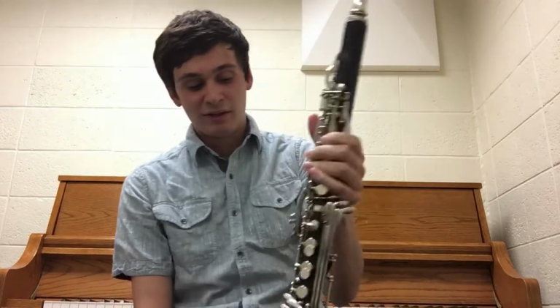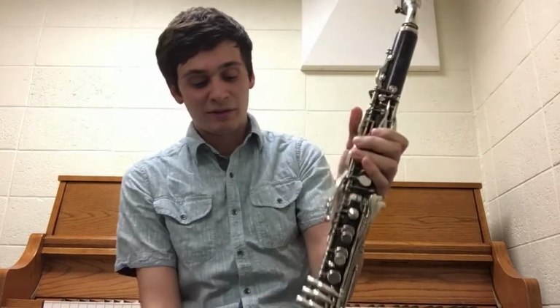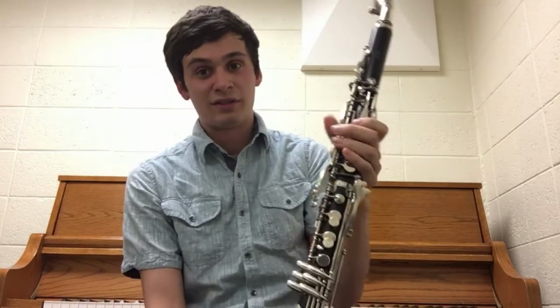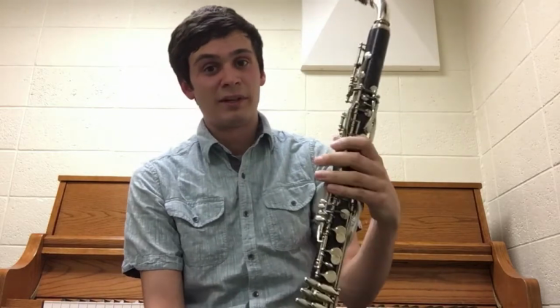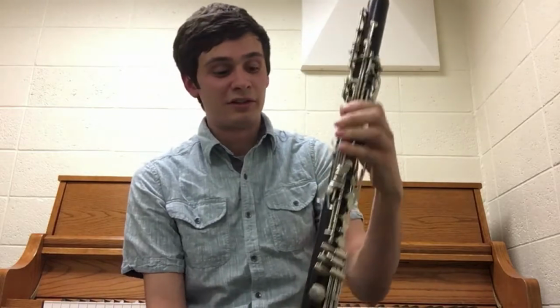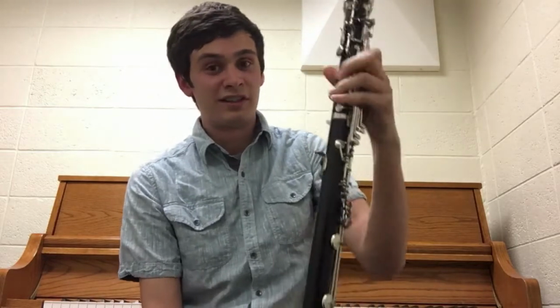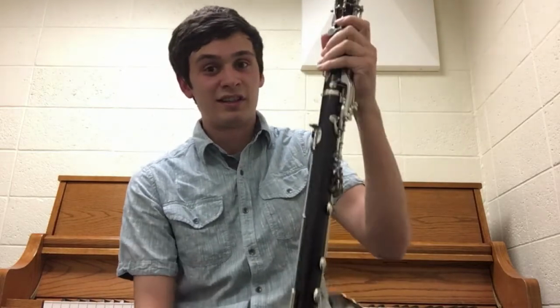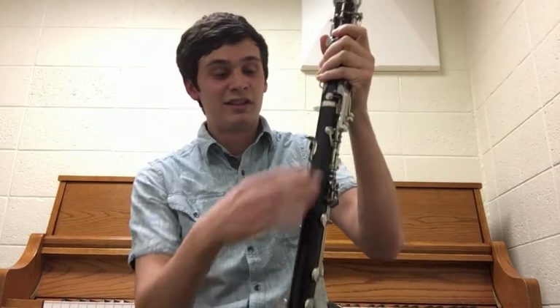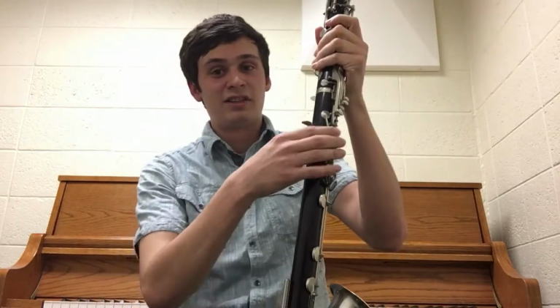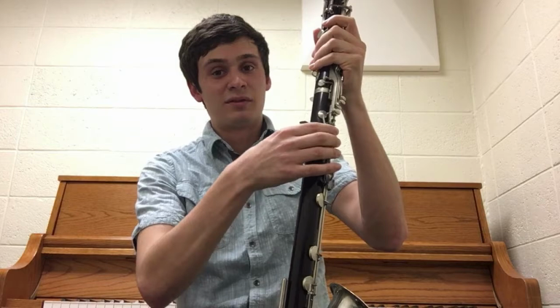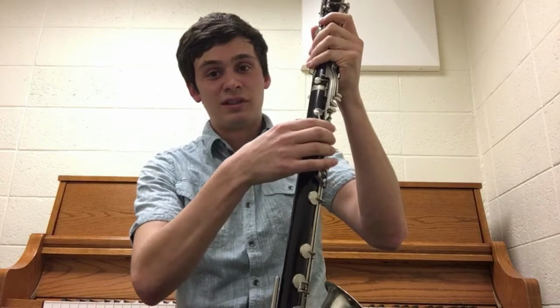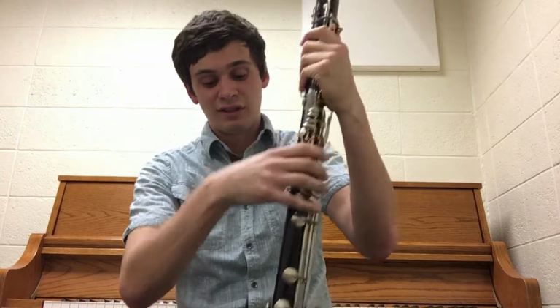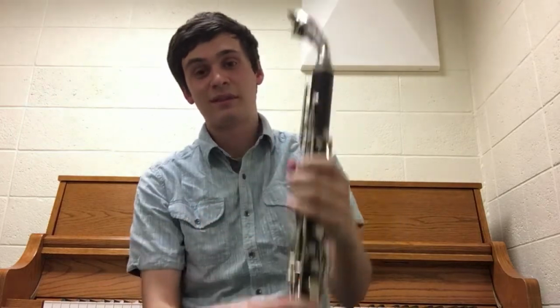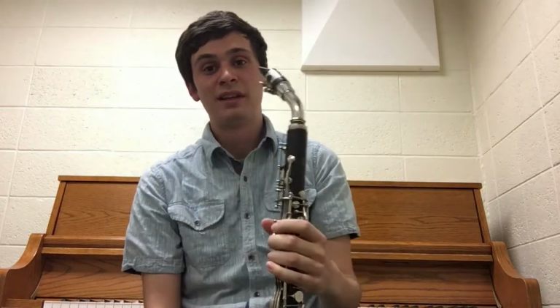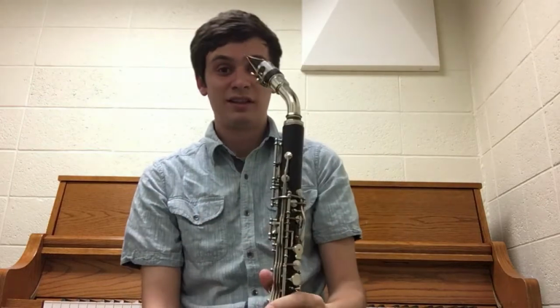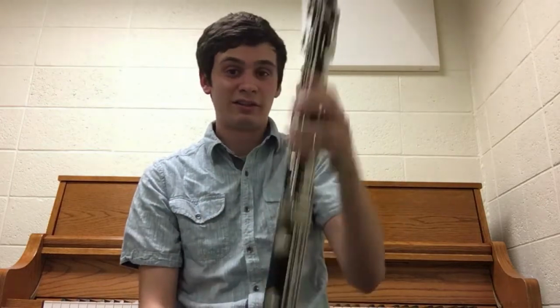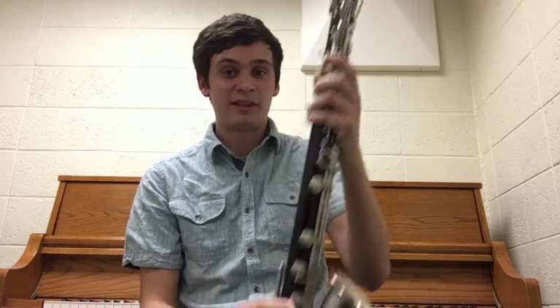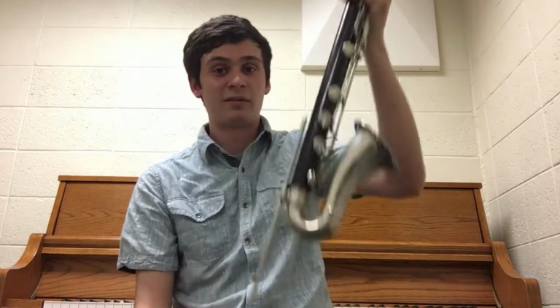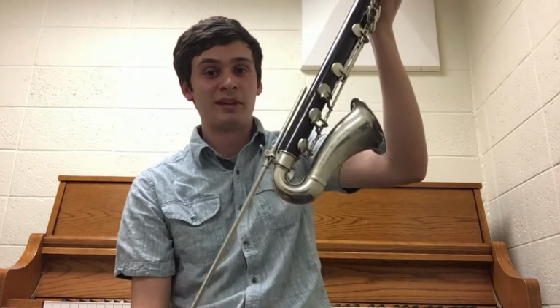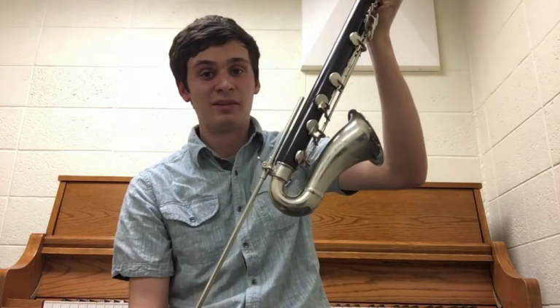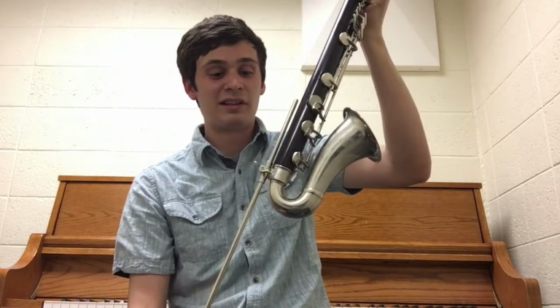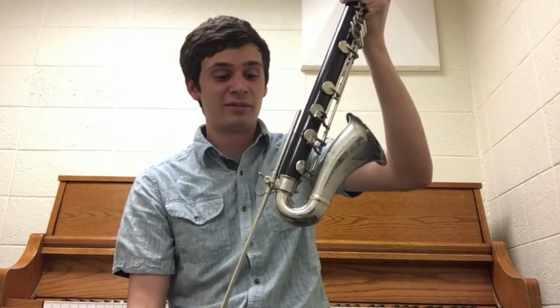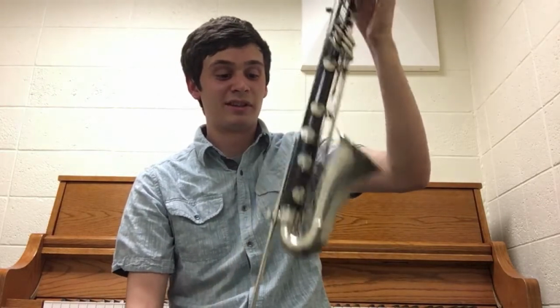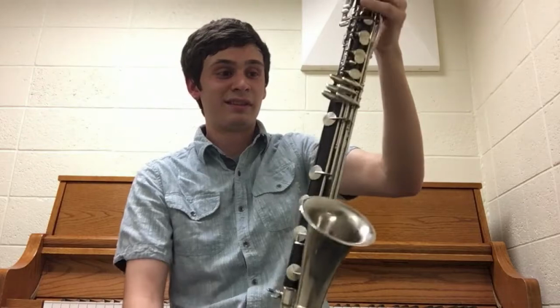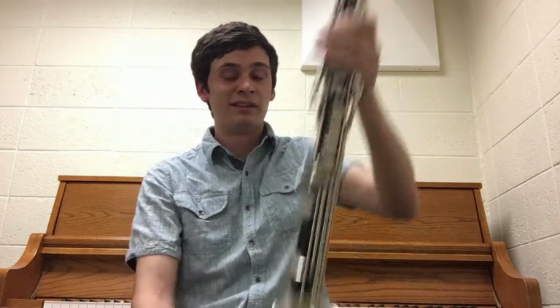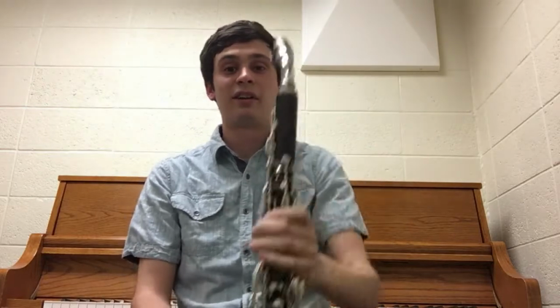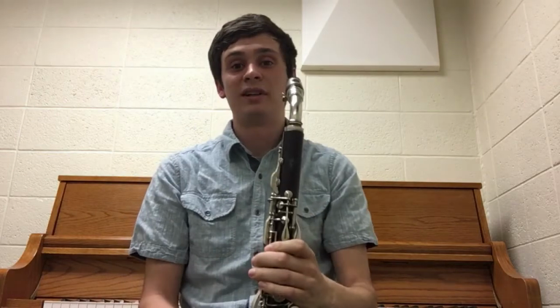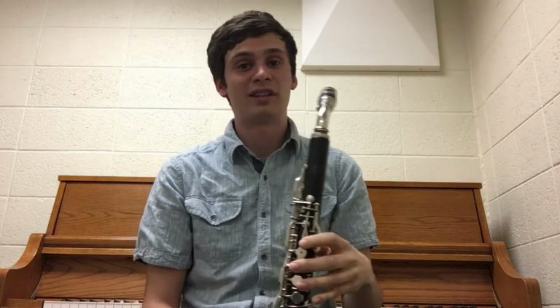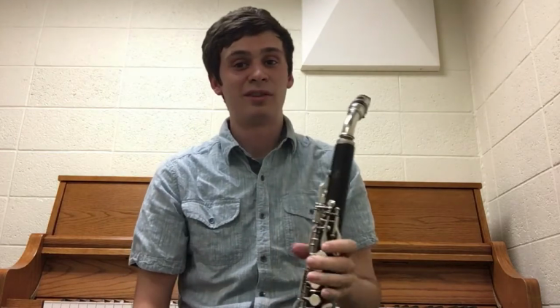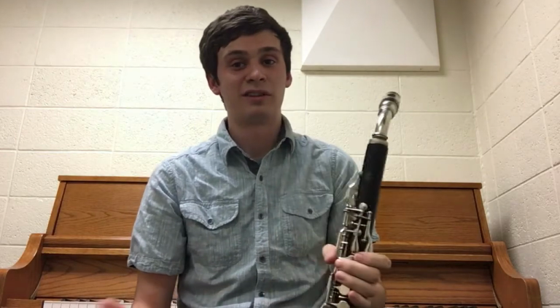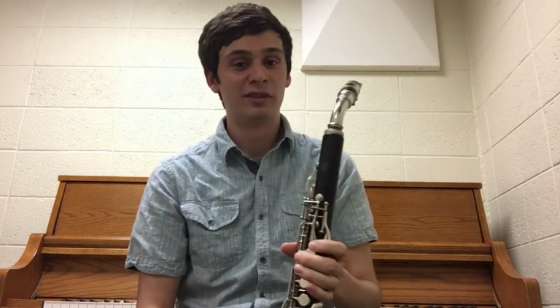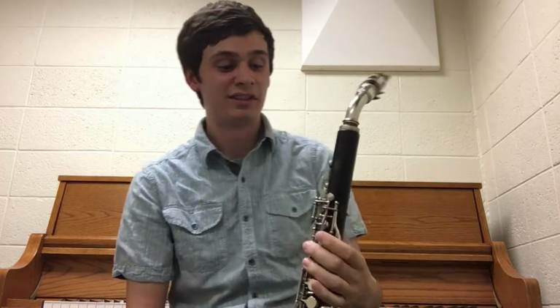A few differences from a regular alto clarinet: it does have the extension to low C. And this particular instrument actually has a floor peg, which makes it a lot easier to play. If you've ever had to play with a neck strap, you know how uncomfortable it is.